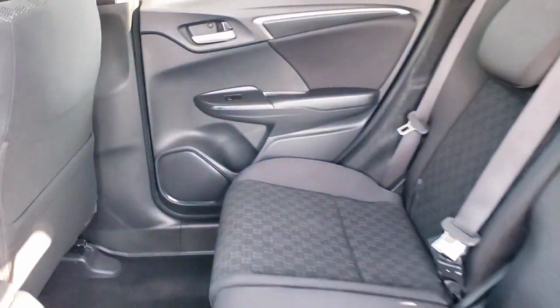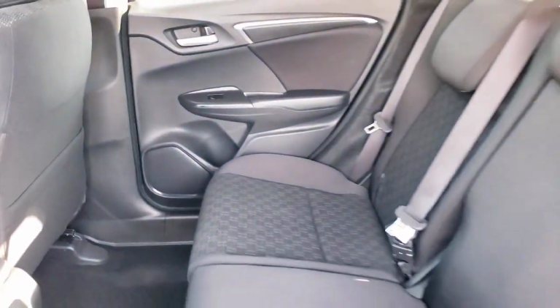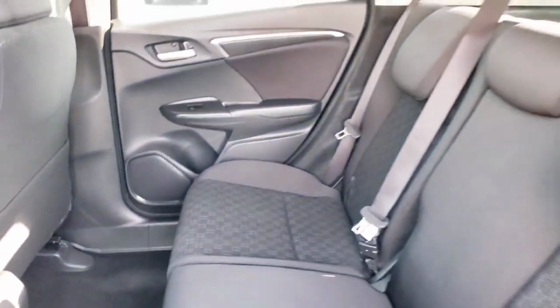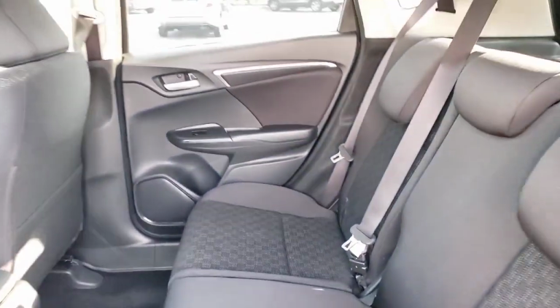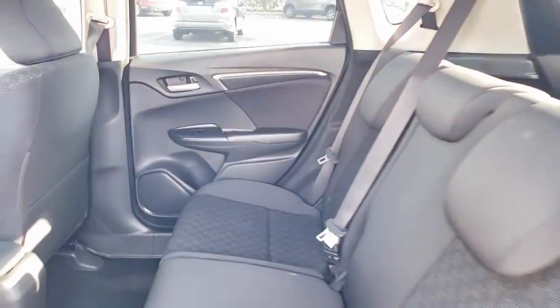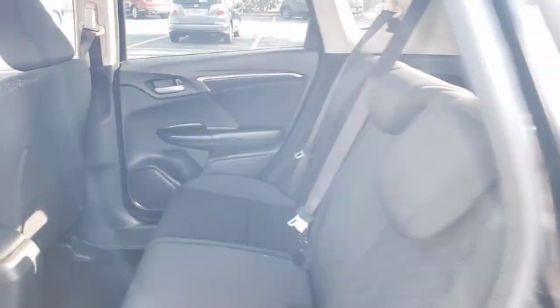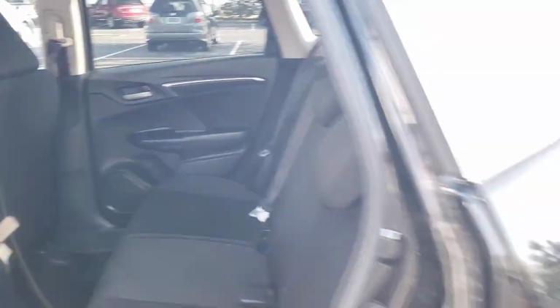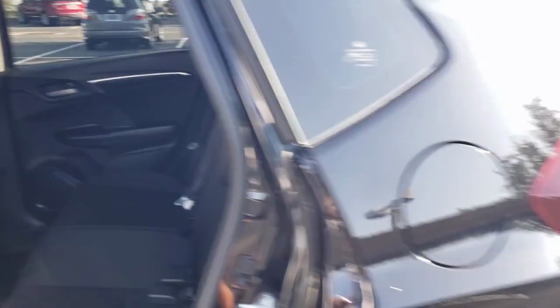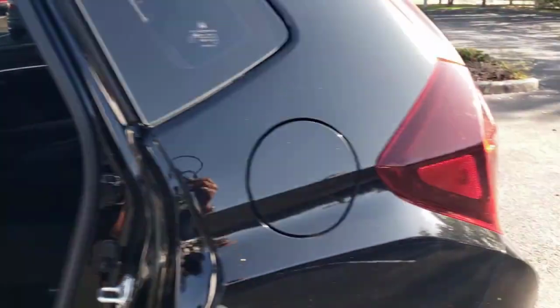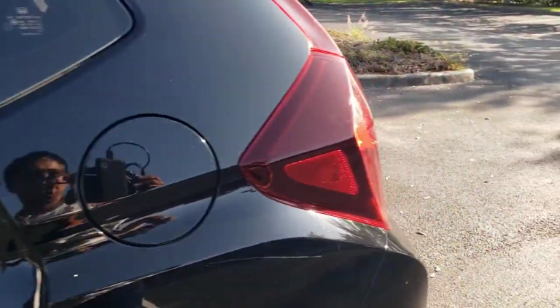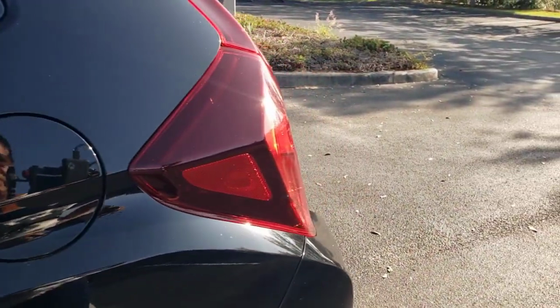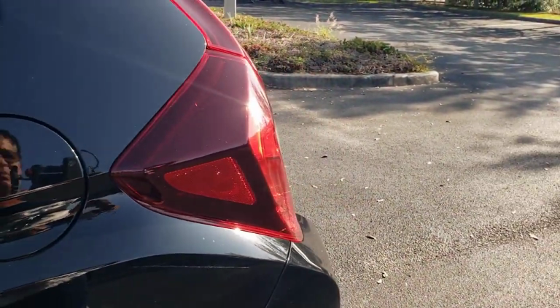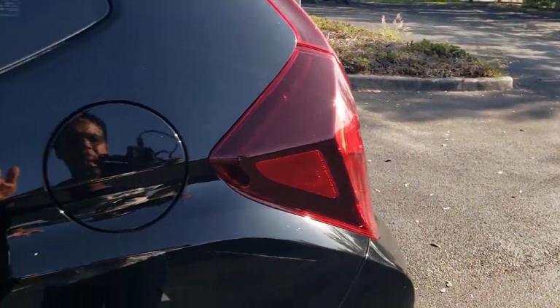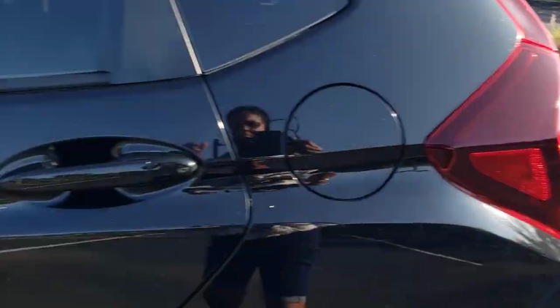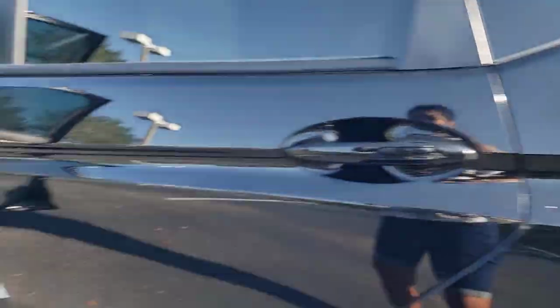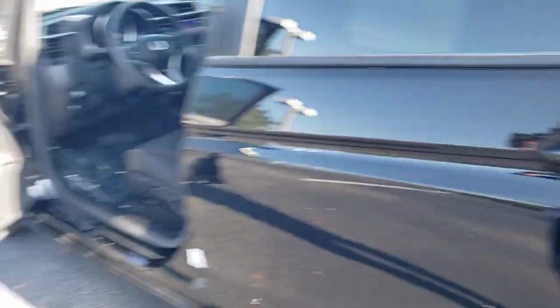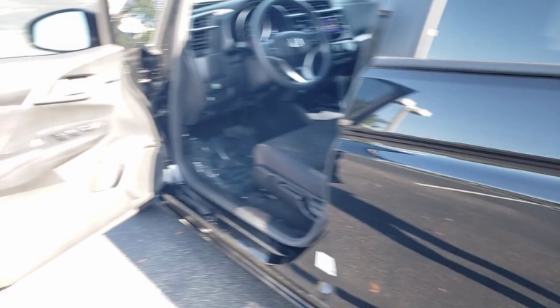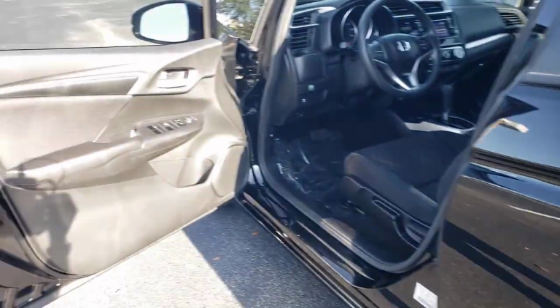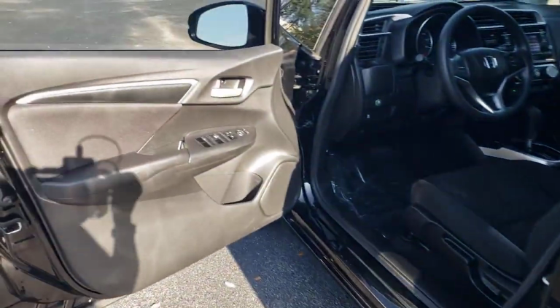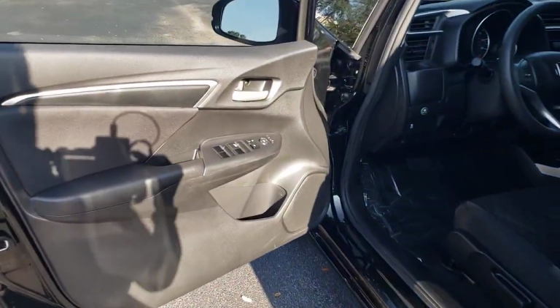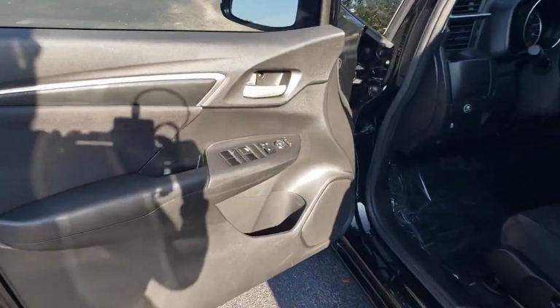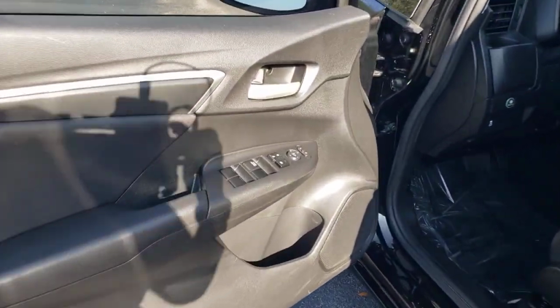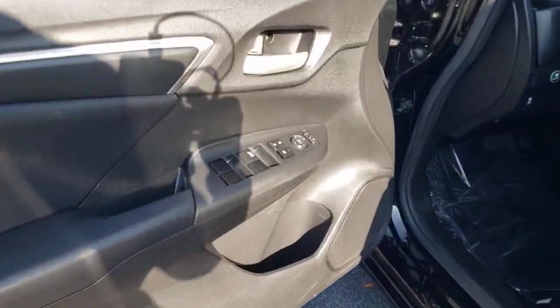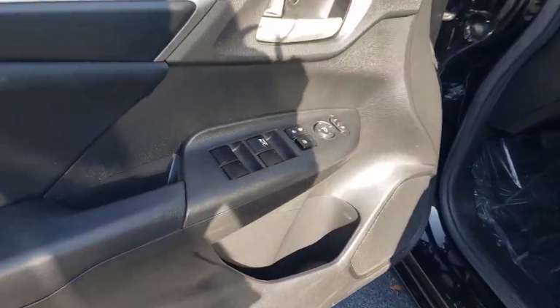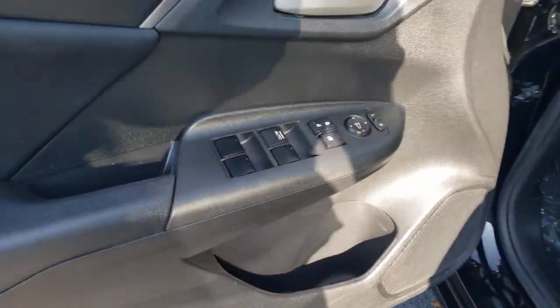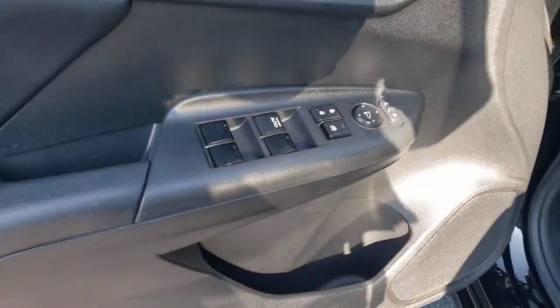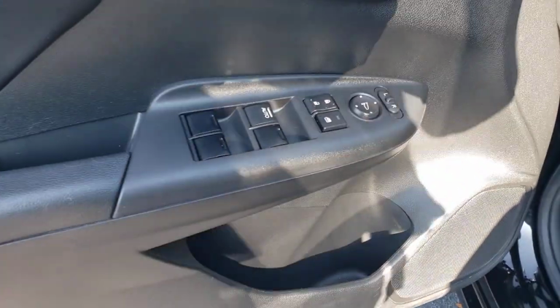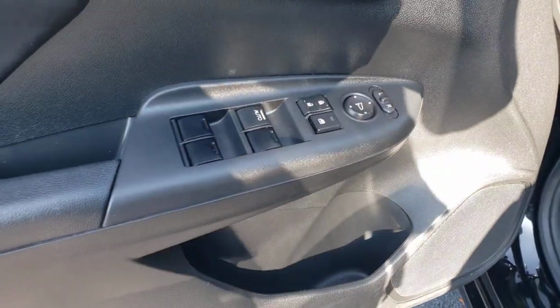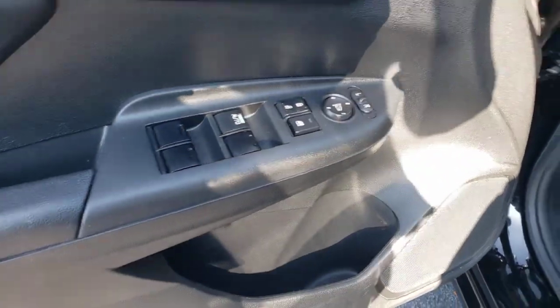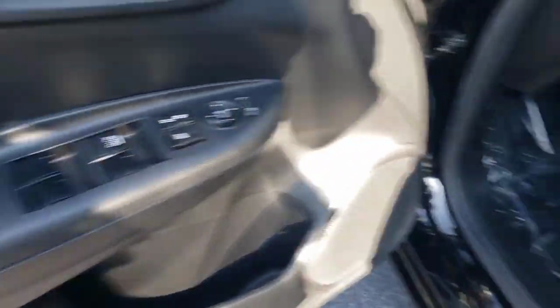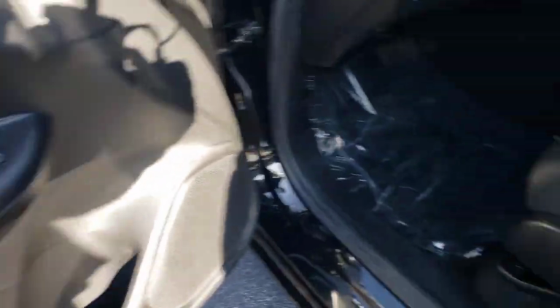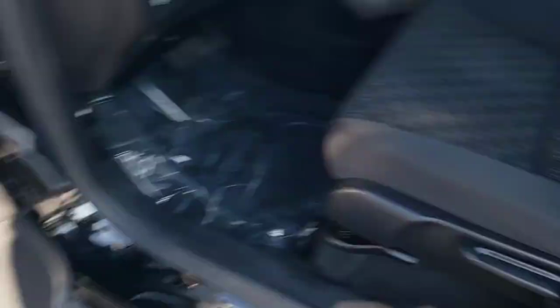Stability control, rear spoiler, pass-through rear seat, intermittent wipers, traction control, tire pressure monitoring system.